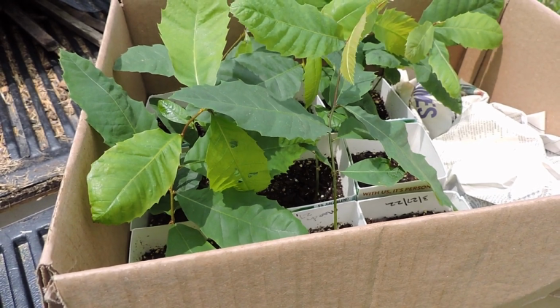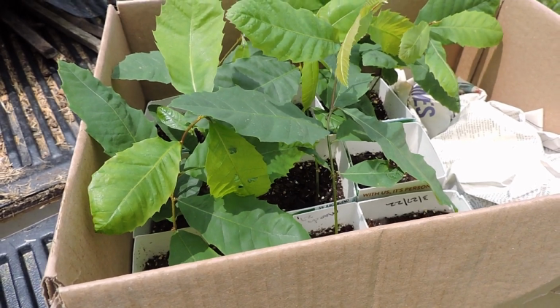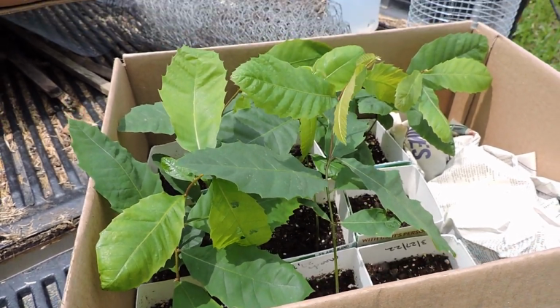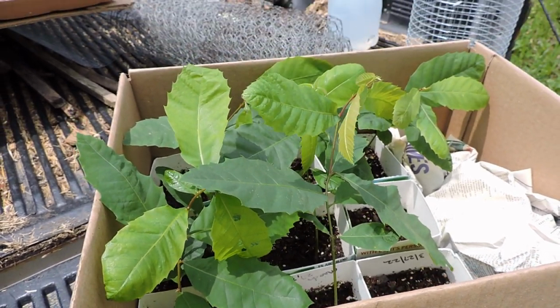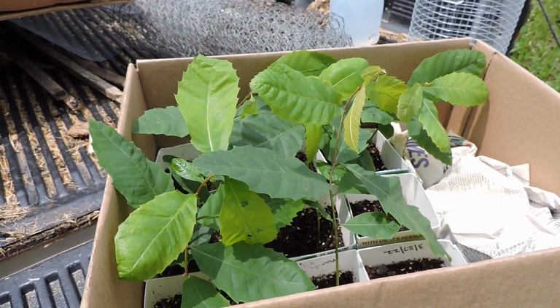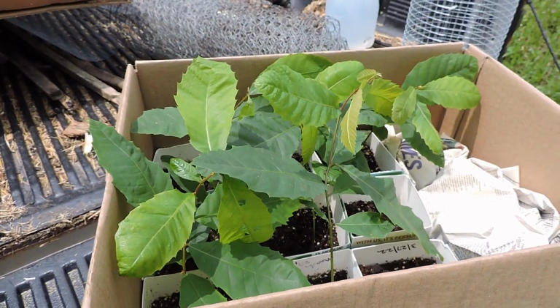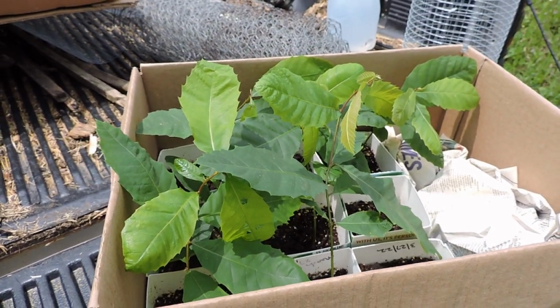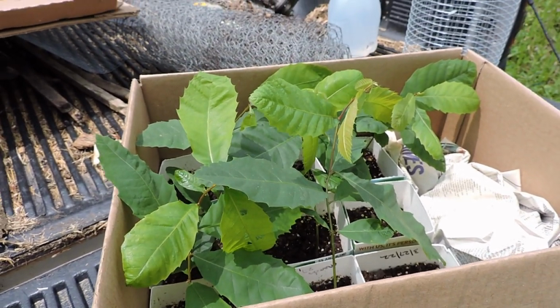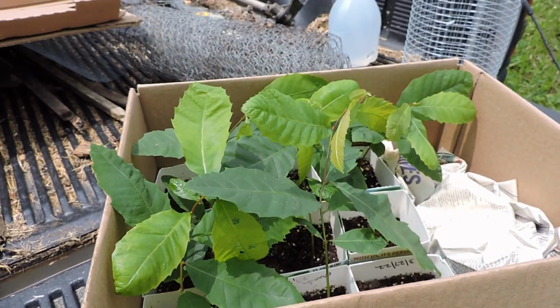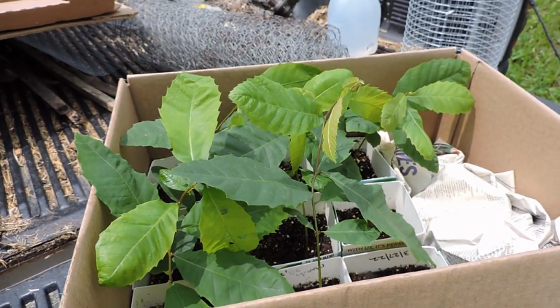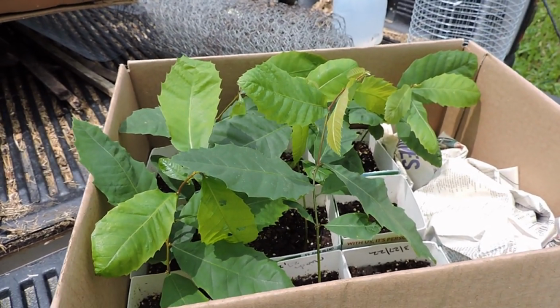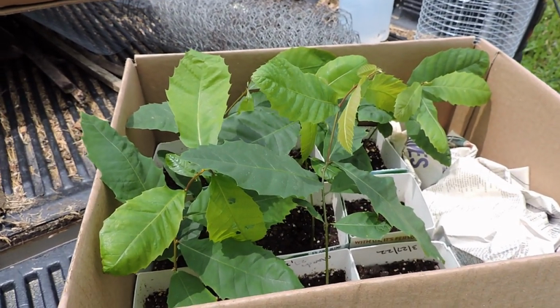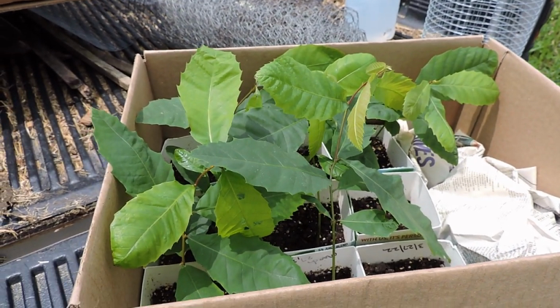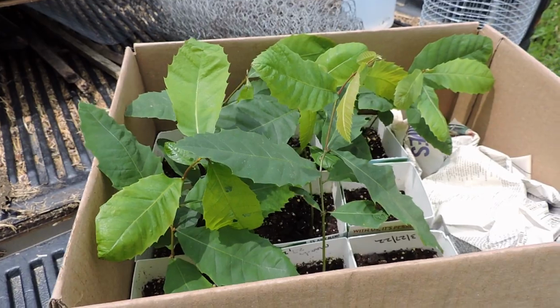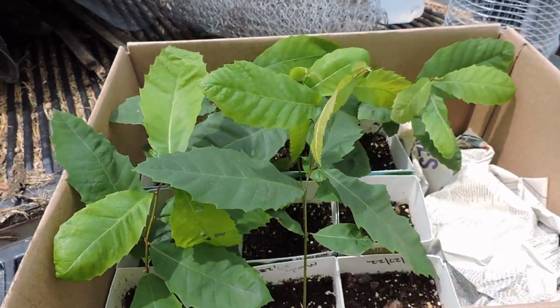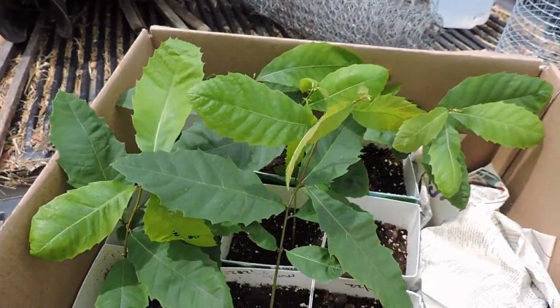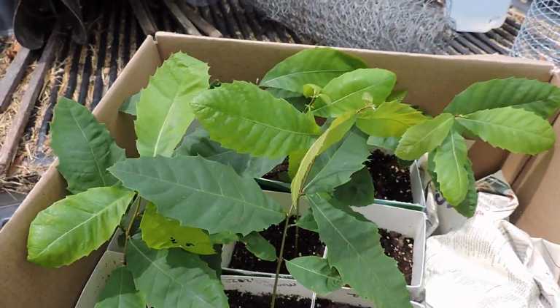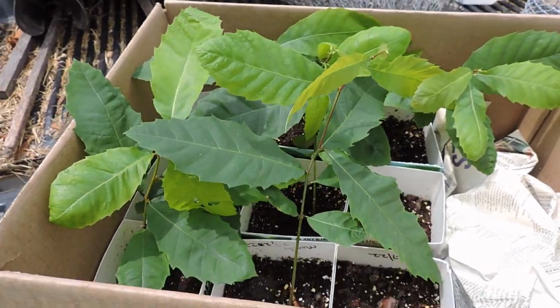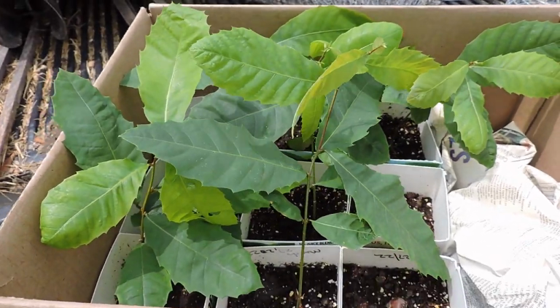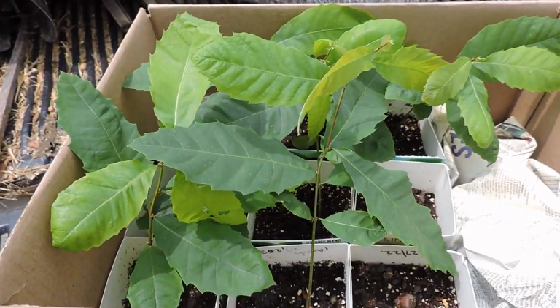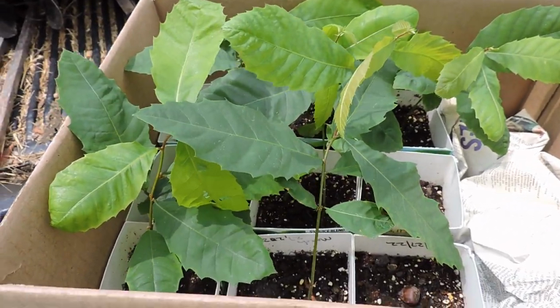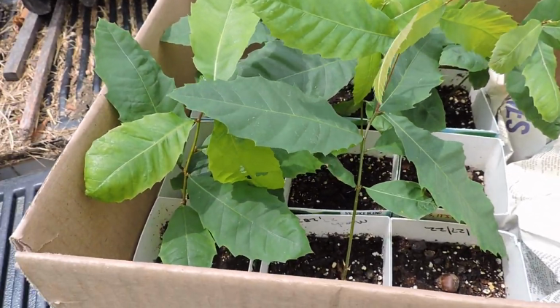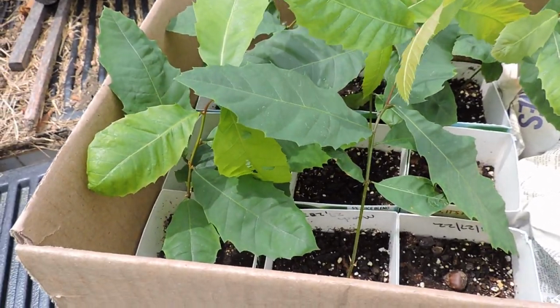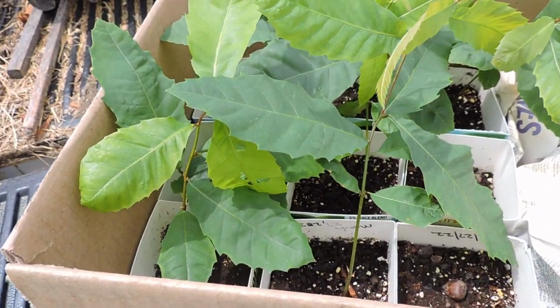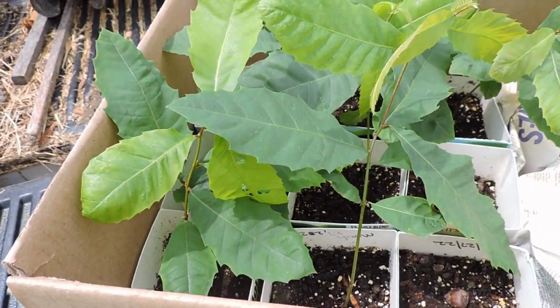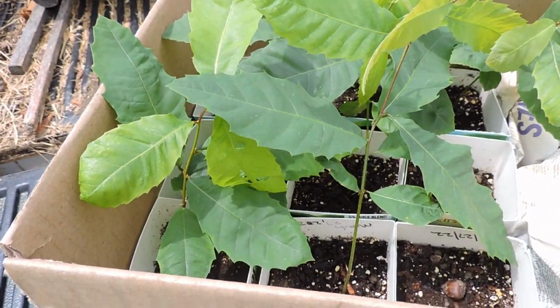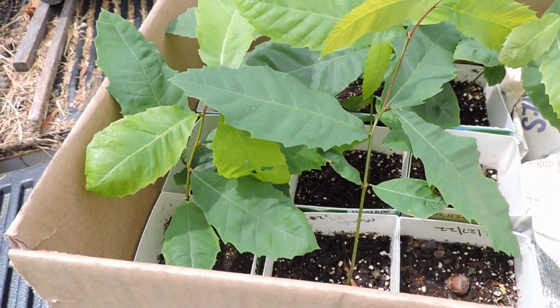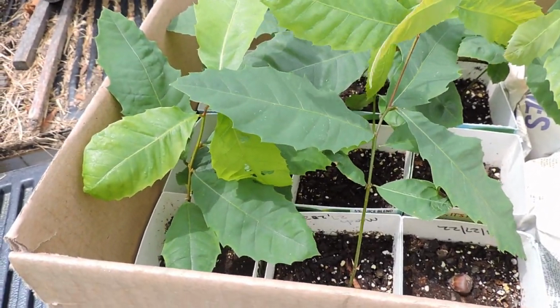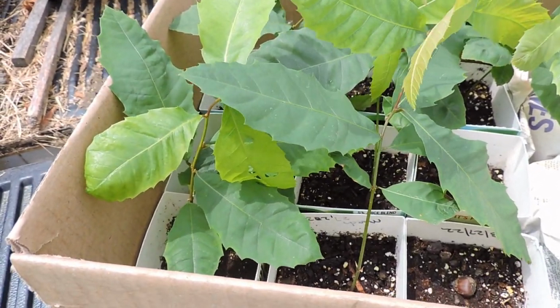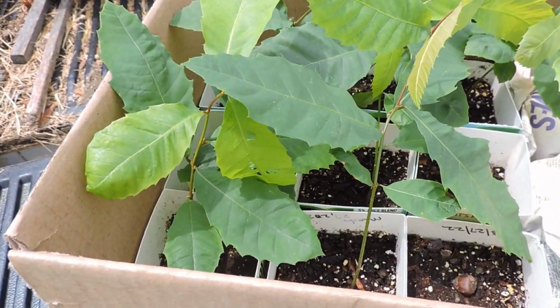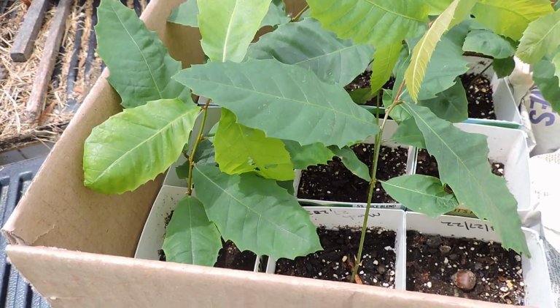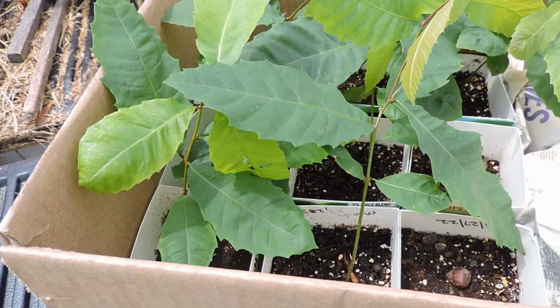Hi folks, a bit of a different project today. What you're seeing here on the screen is a group of saplings of American chestnut trees.